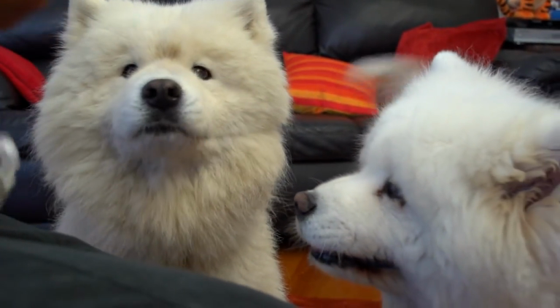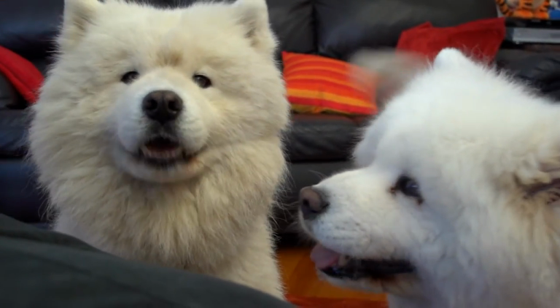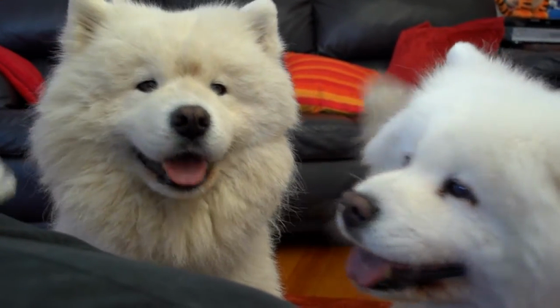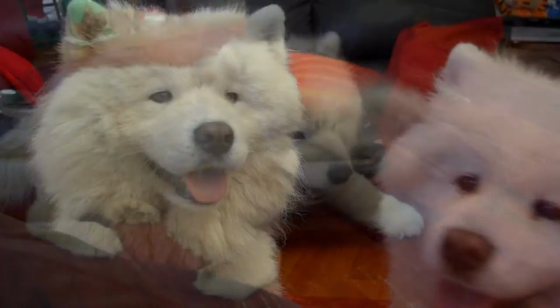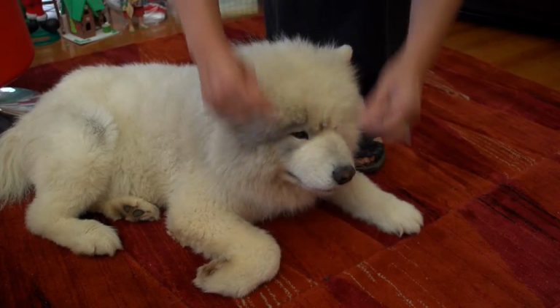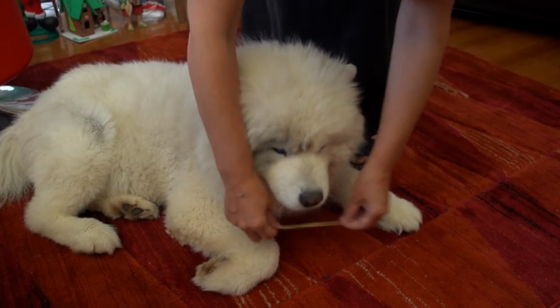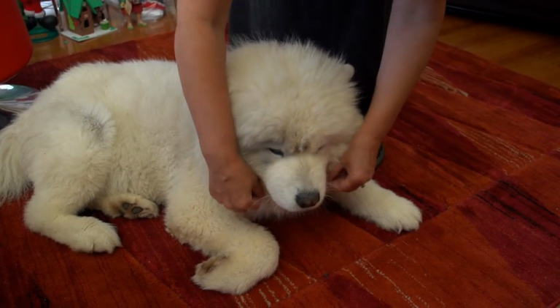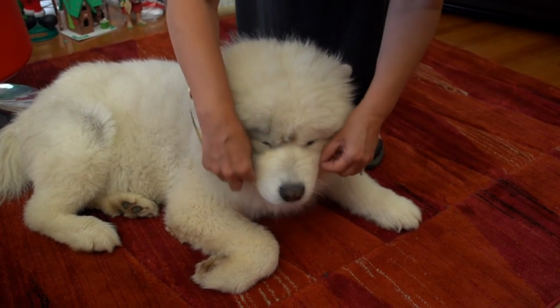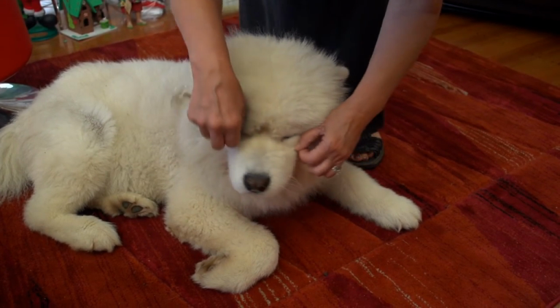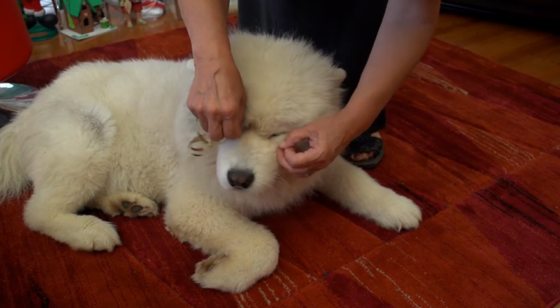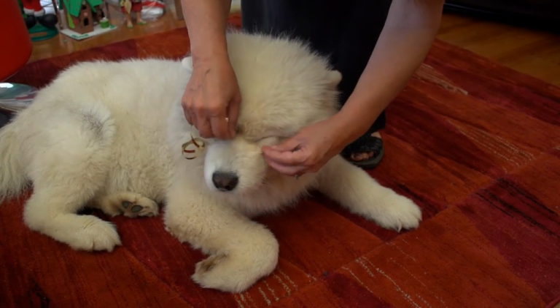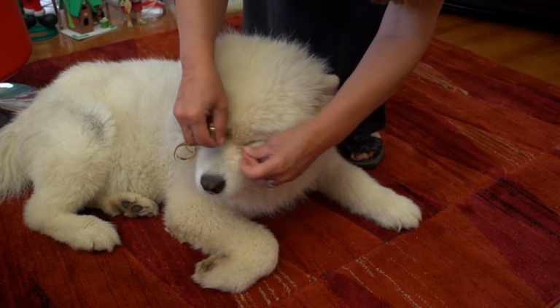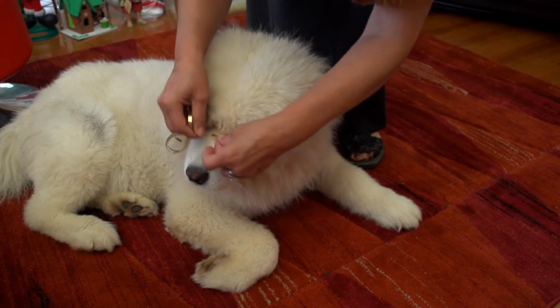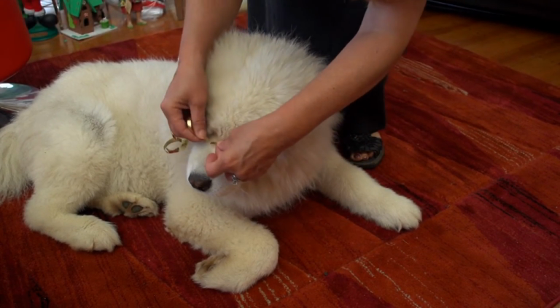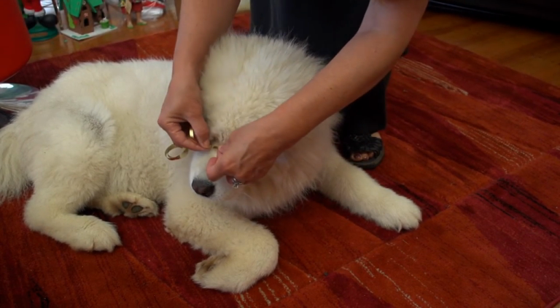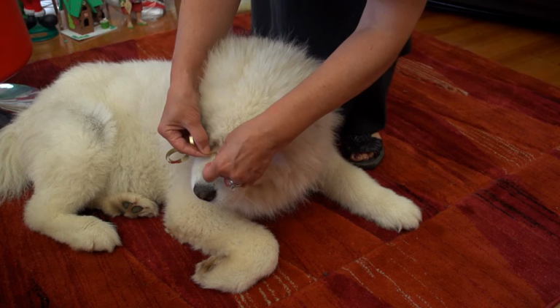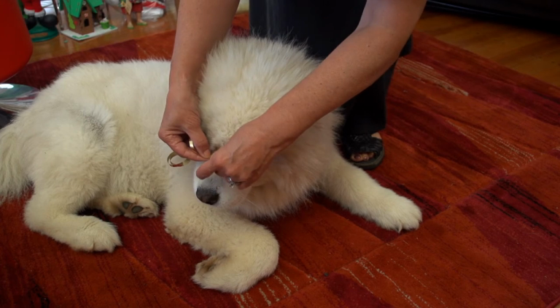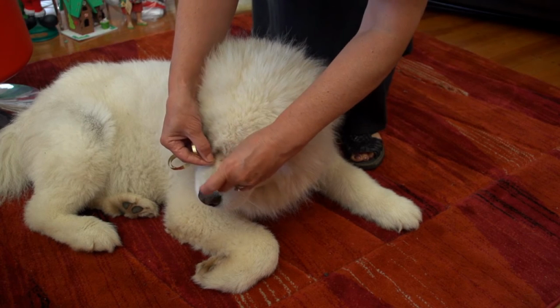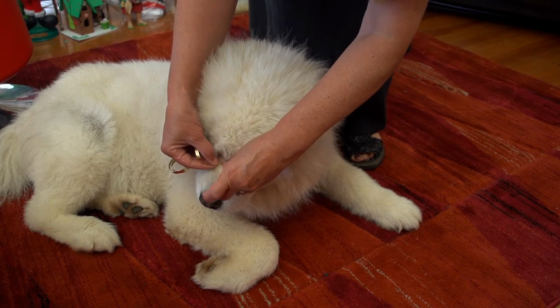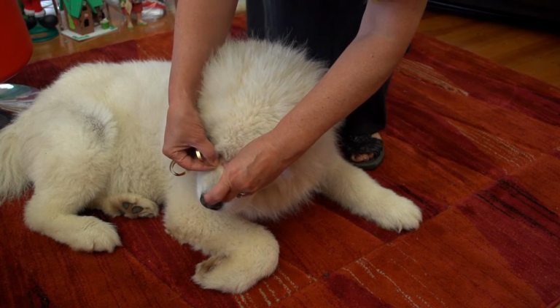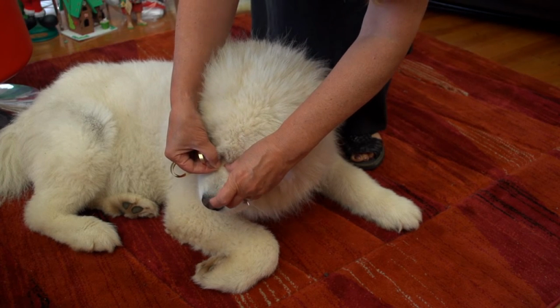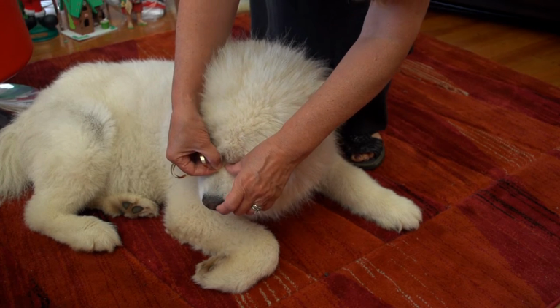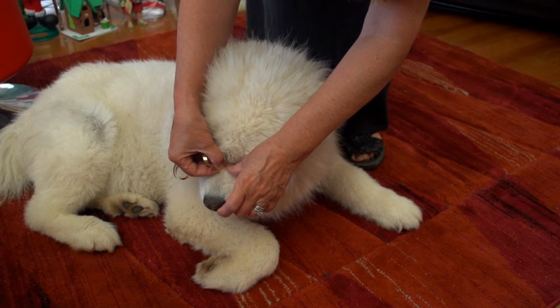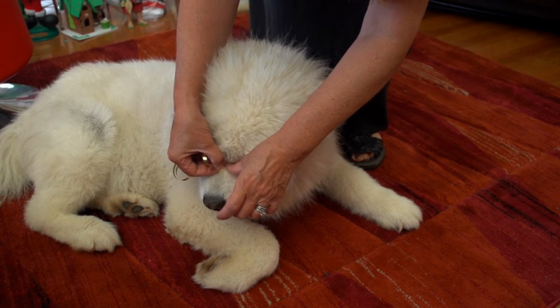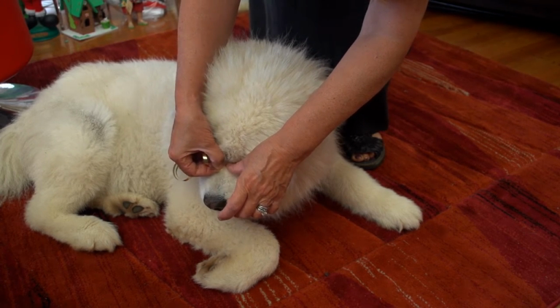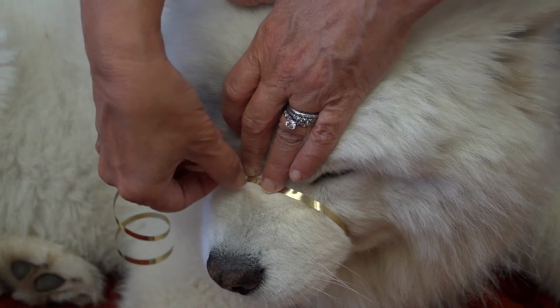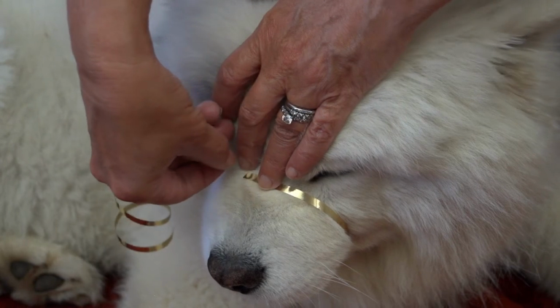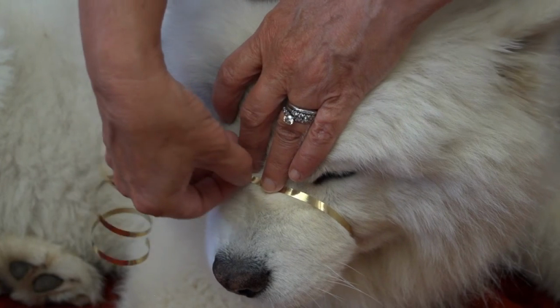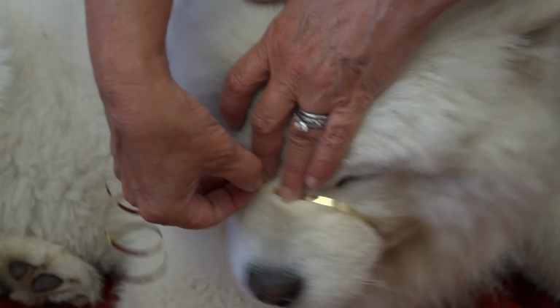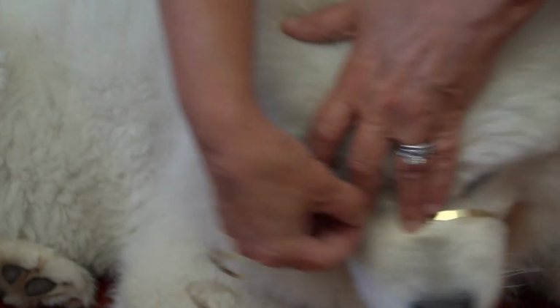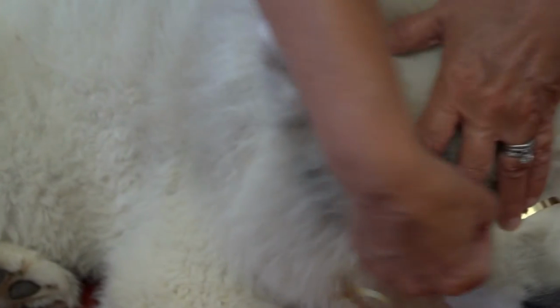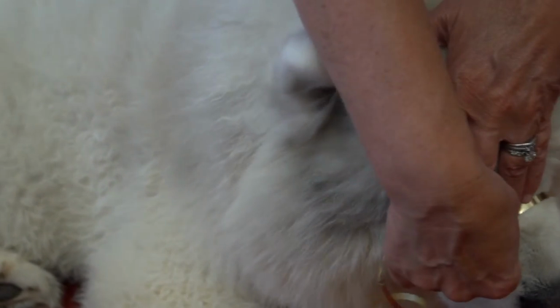Be sure to get the right size smuzzle for your pet. Take a soft tape measure or a piece of string and measure around at the base of the snout. Be sure that your fingers are not included in the sizing.